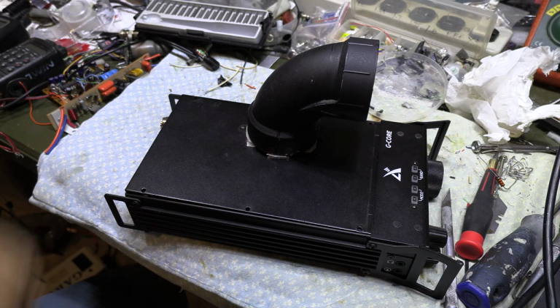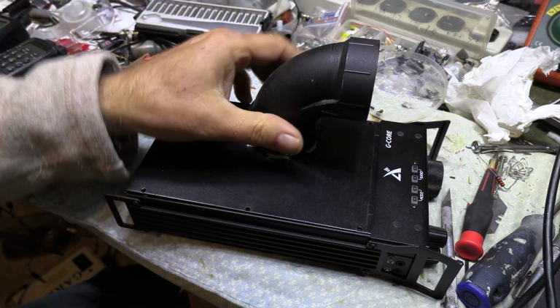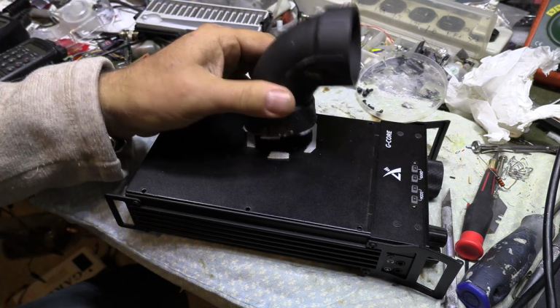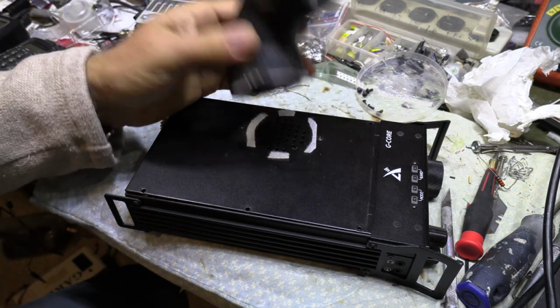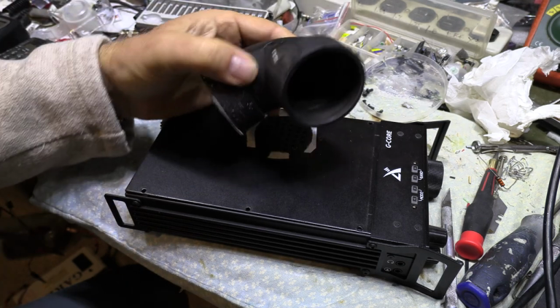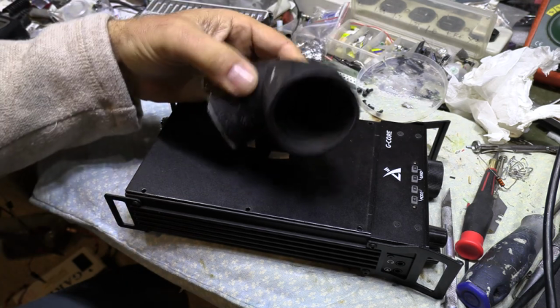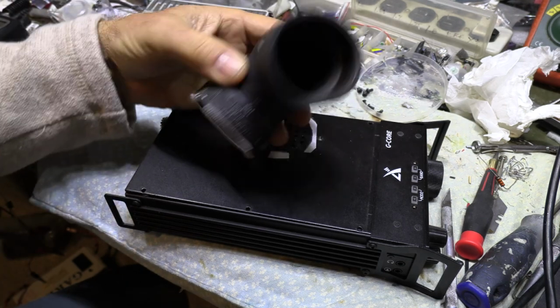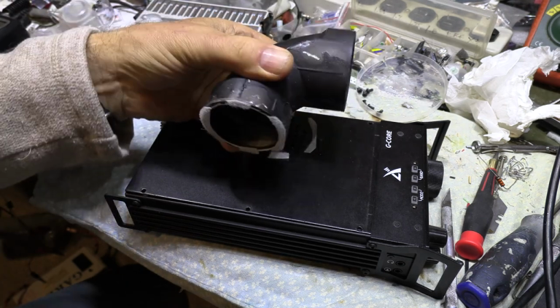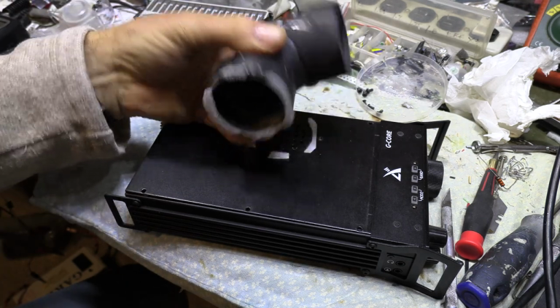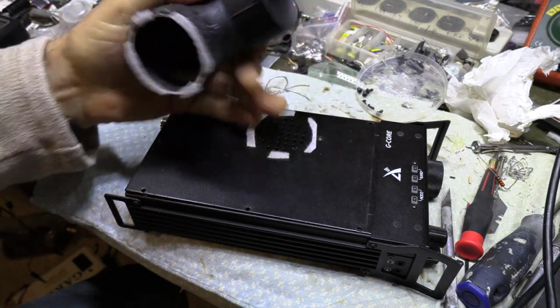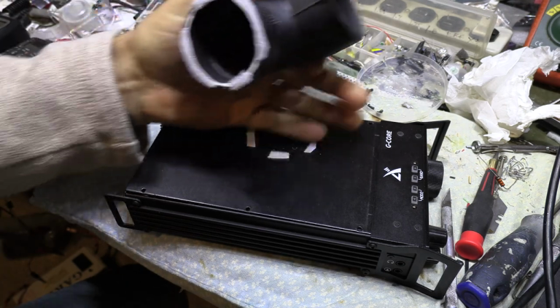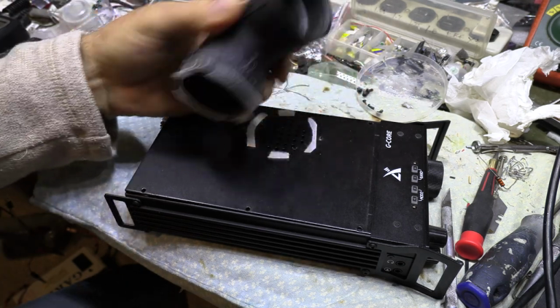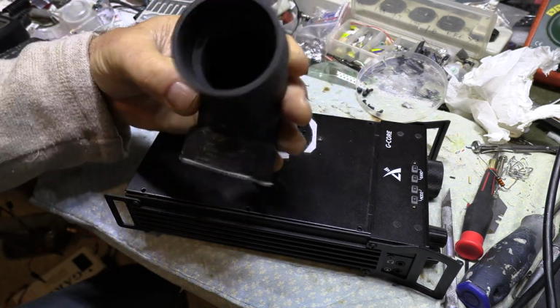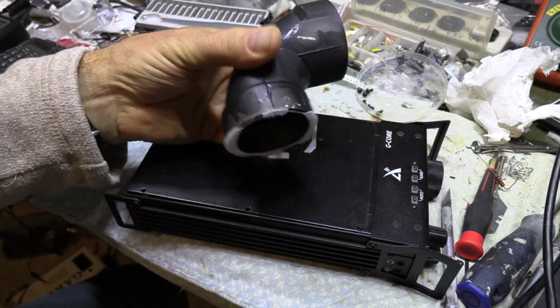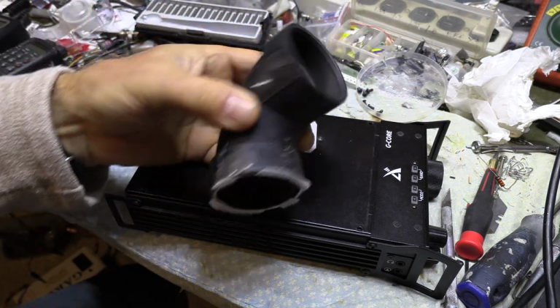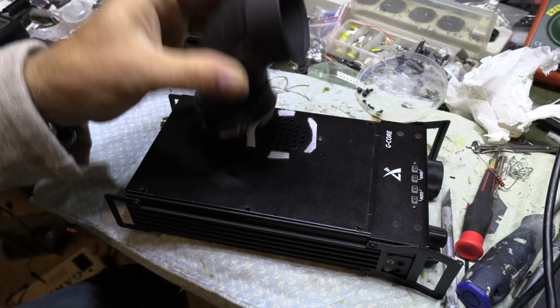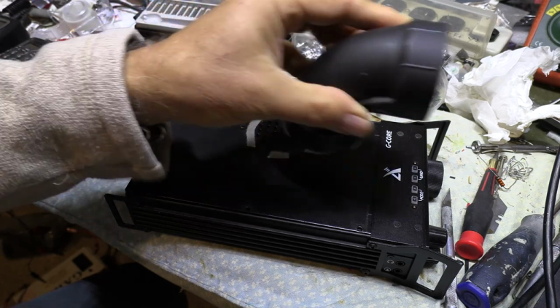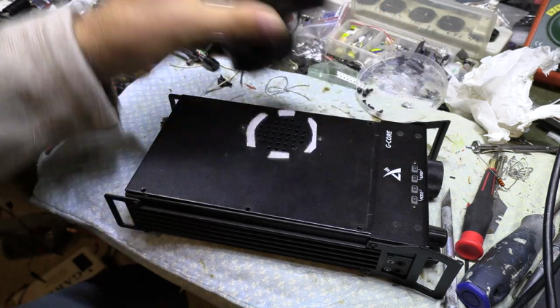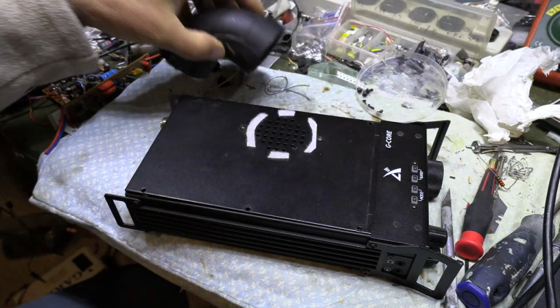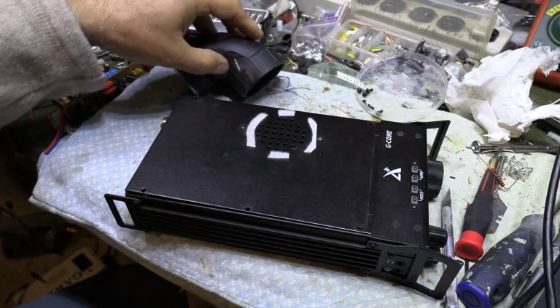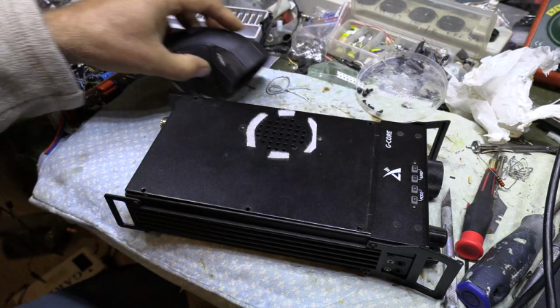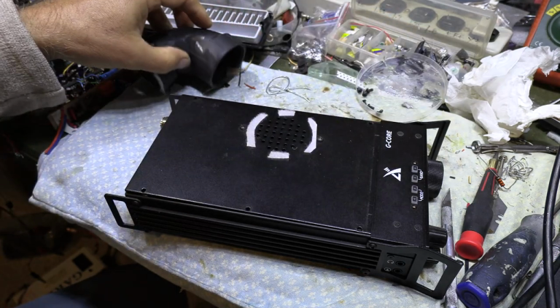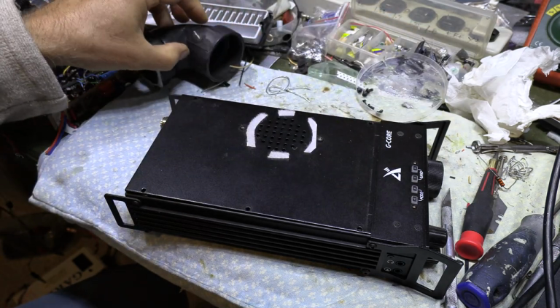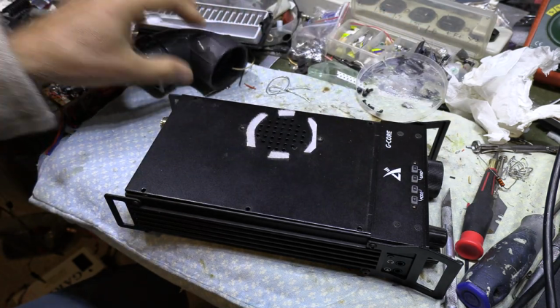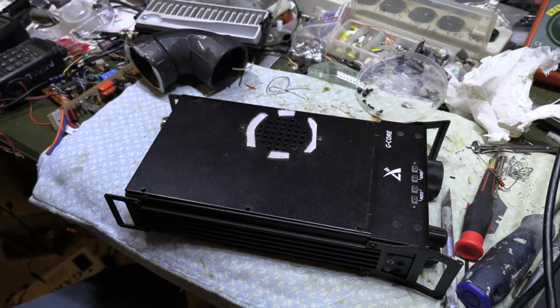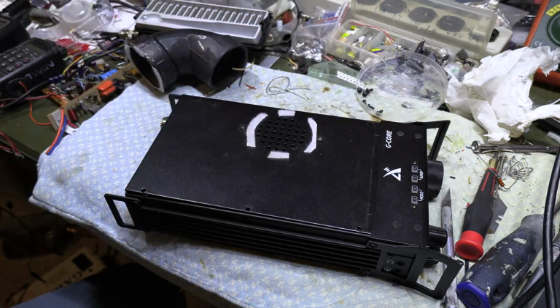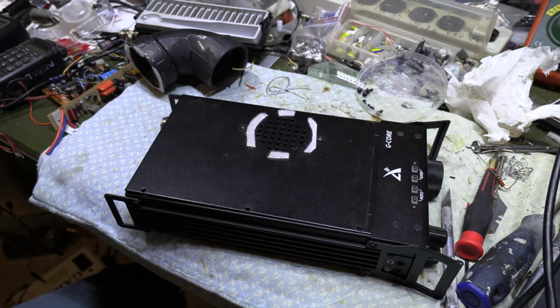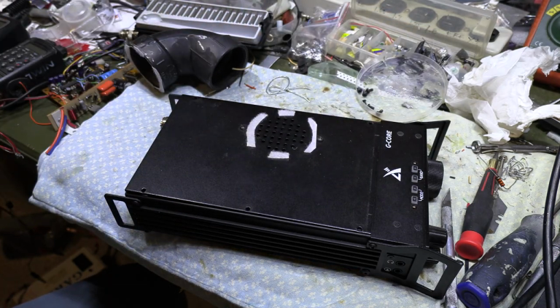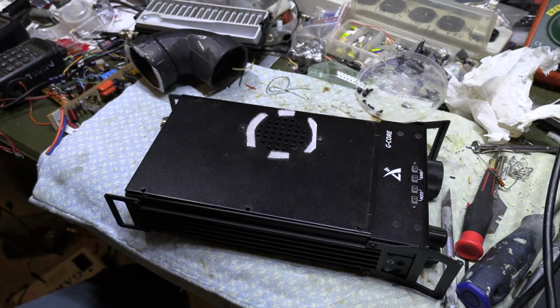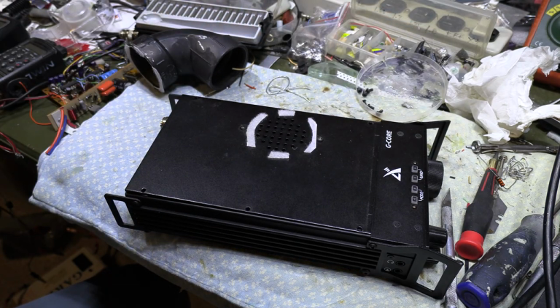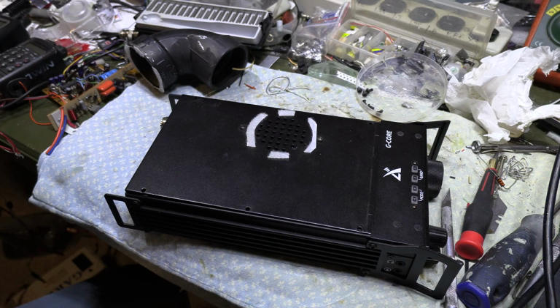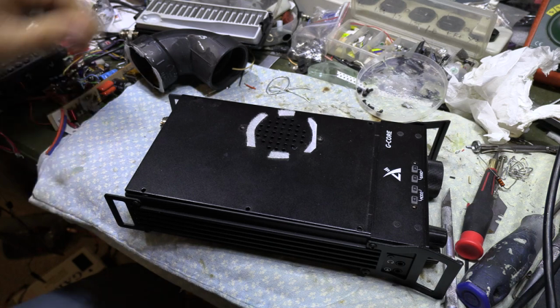This is my little right angle speaker attachment over here with velcro on the top — a little PVC tube that shoots the sound forward rather nicely. But to get inside is really easy; you do need the right little tool.